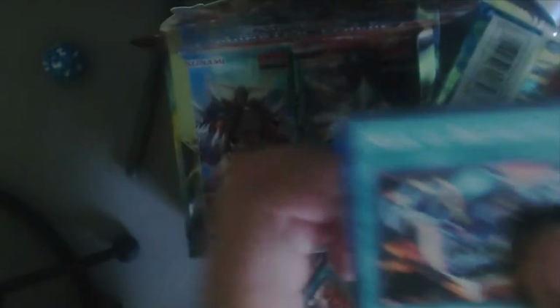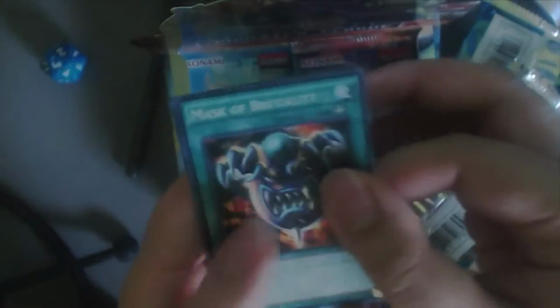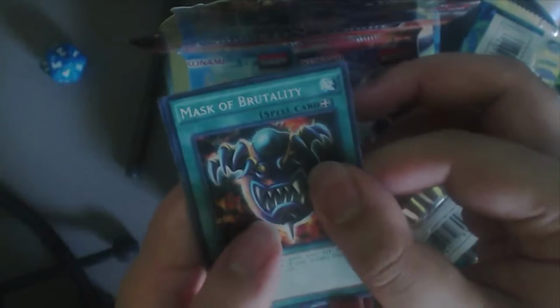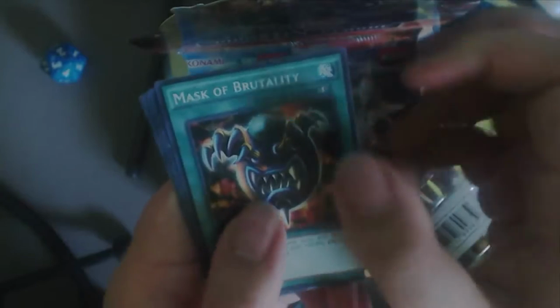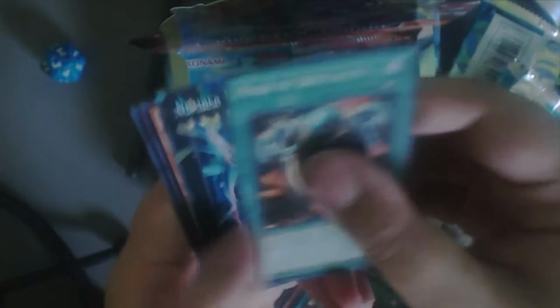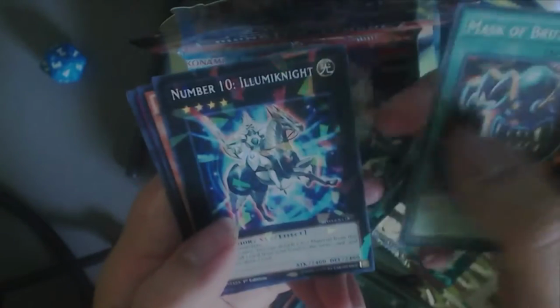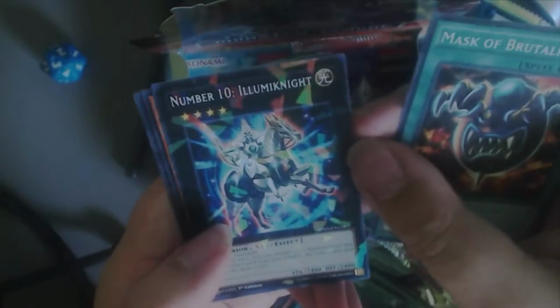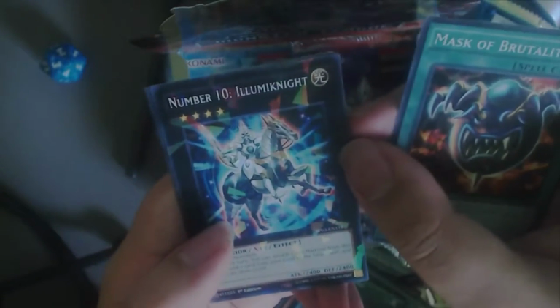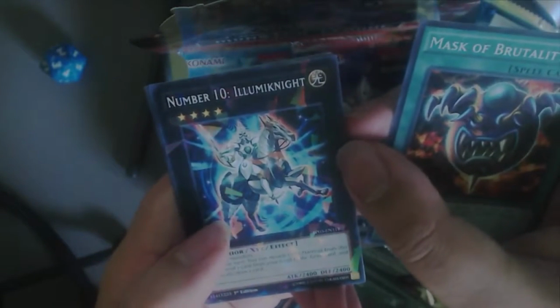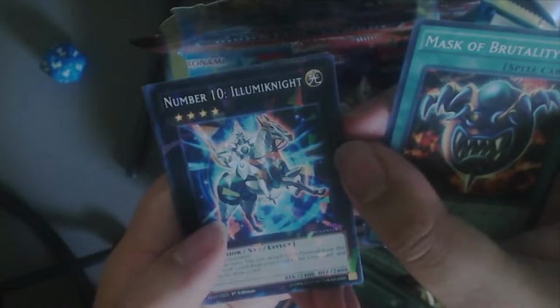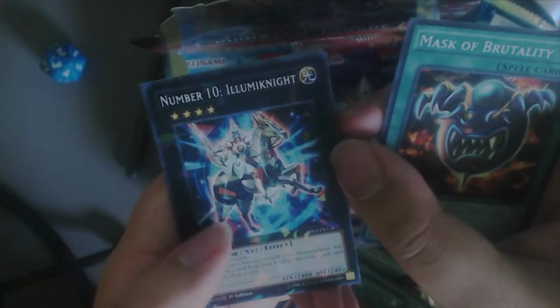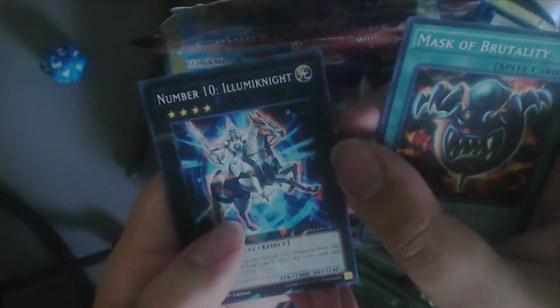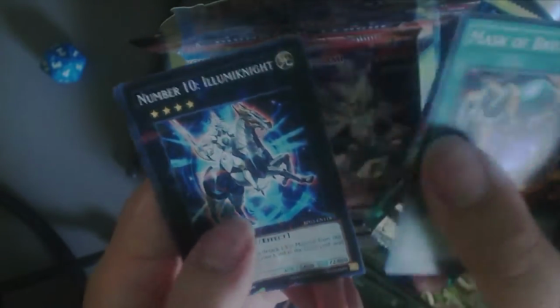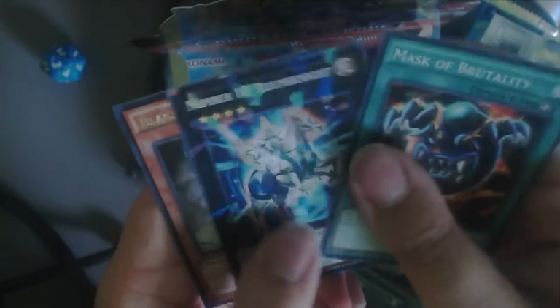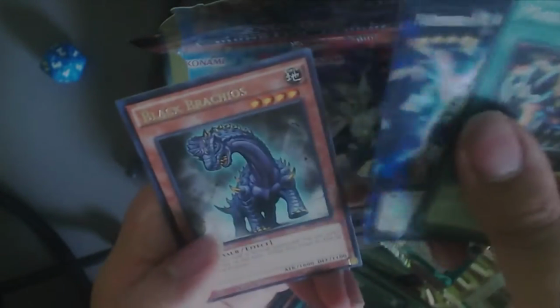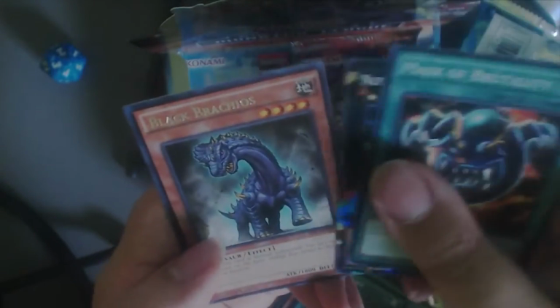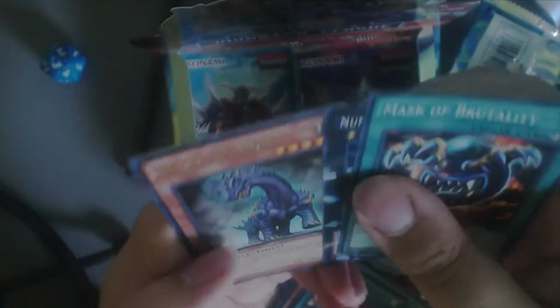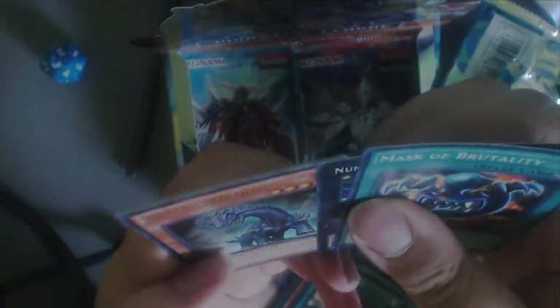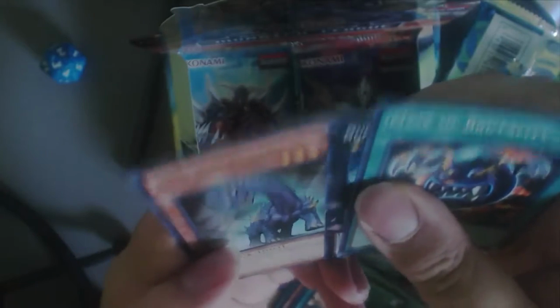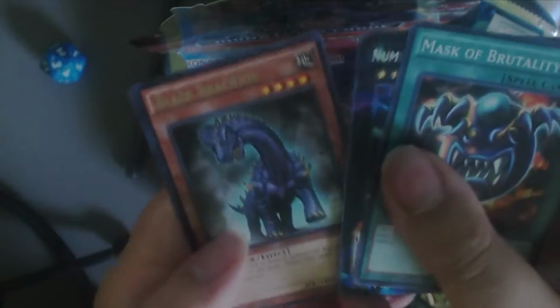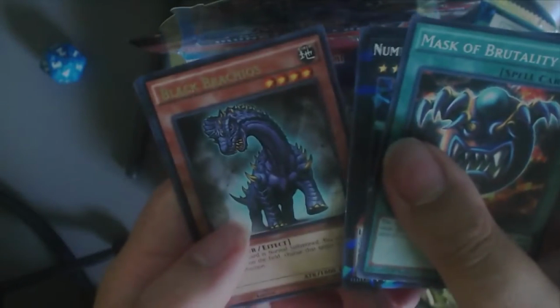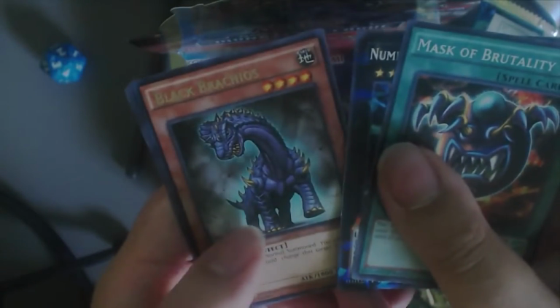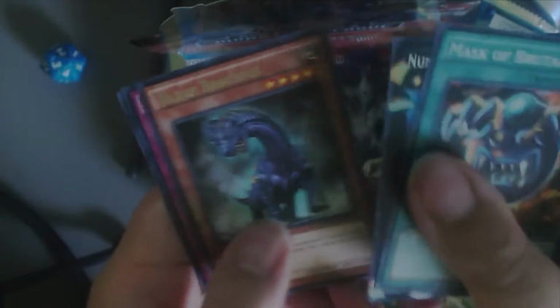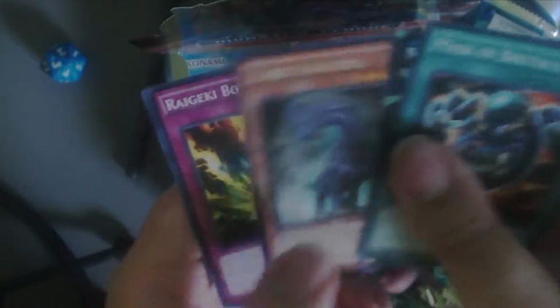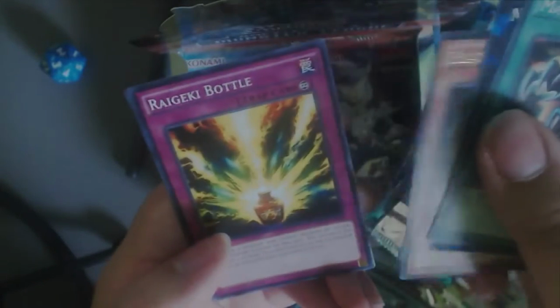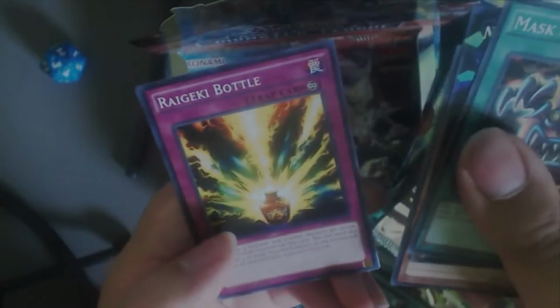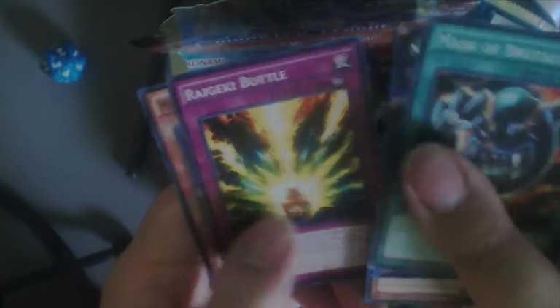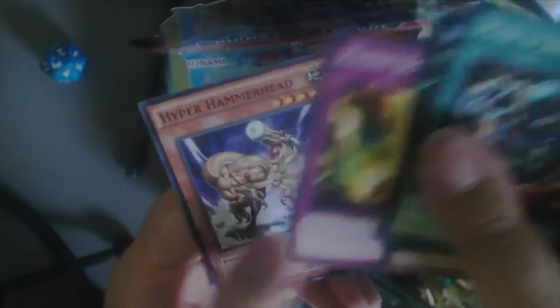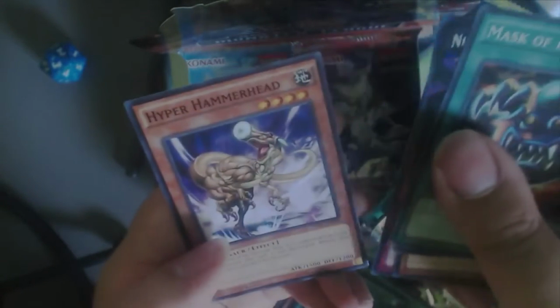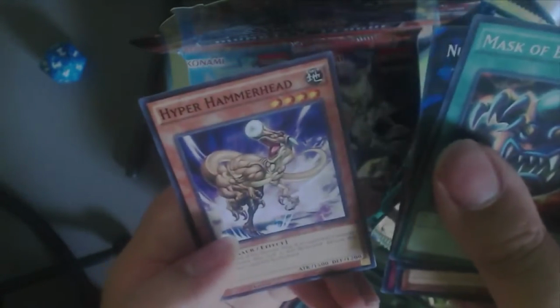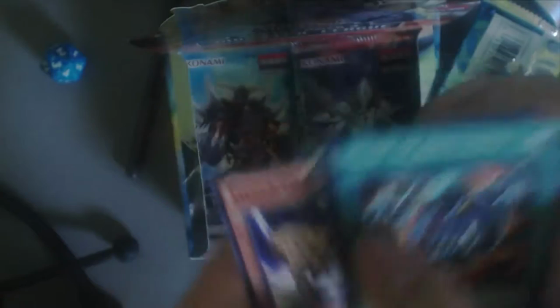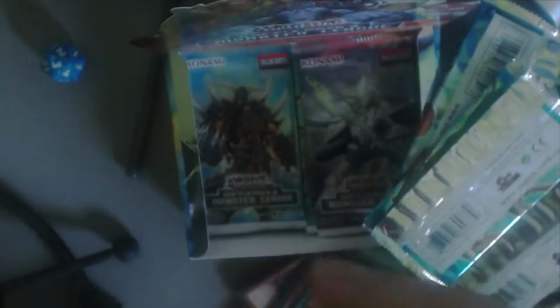Next we have Mask of Brutality. Number 10, Illuminate — that's interesting, you got XYZ. Black Brachios, Regeki Bottle, and Hyper Hammerhead.